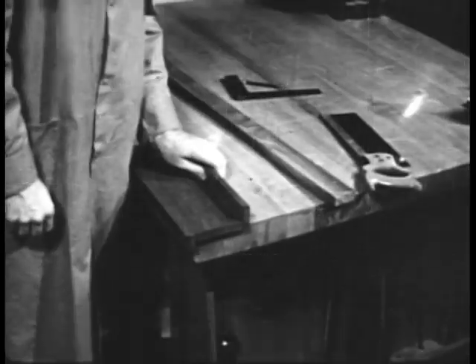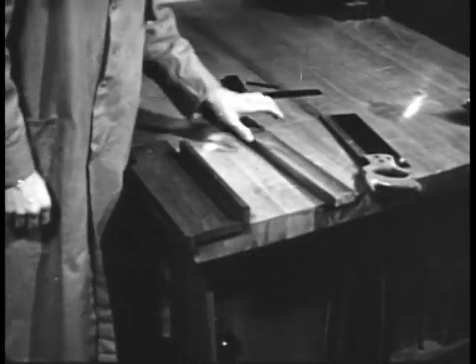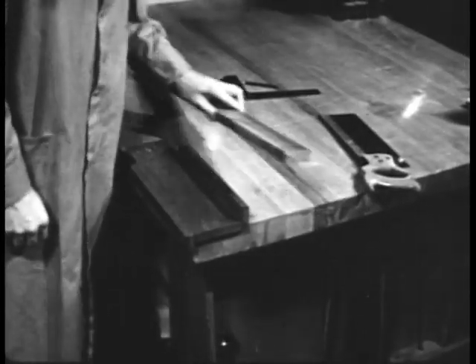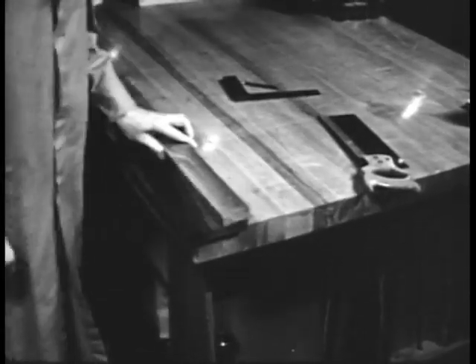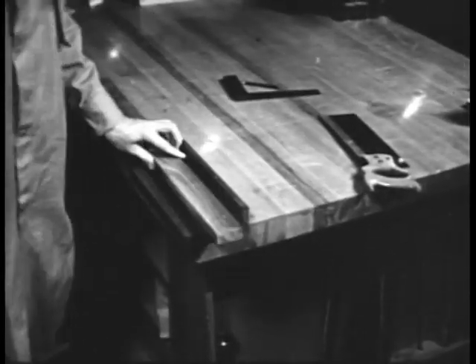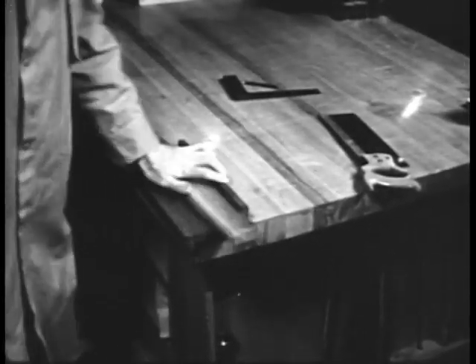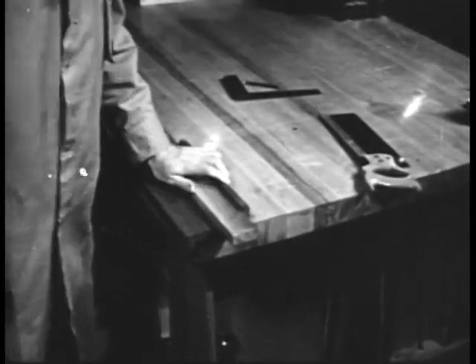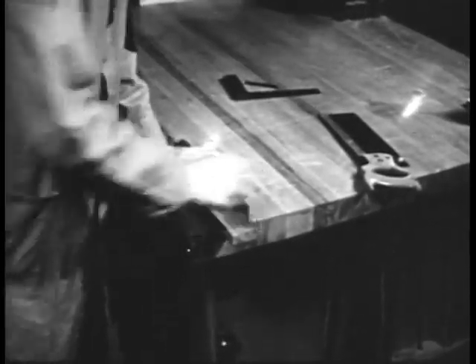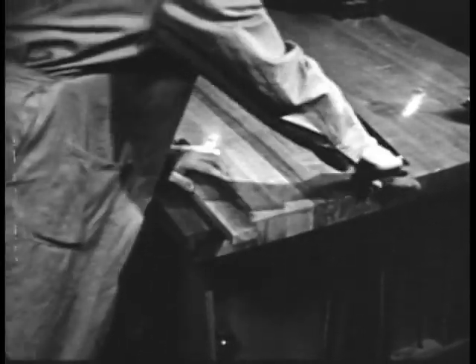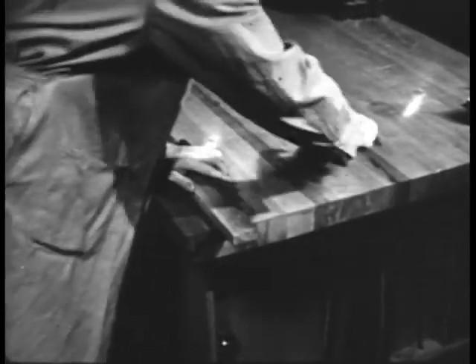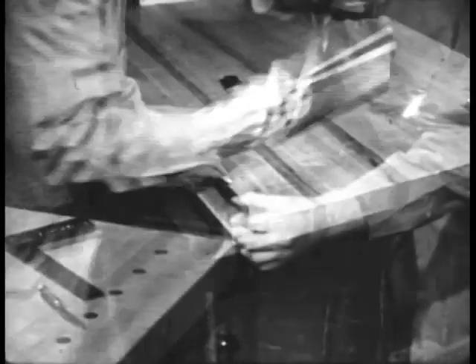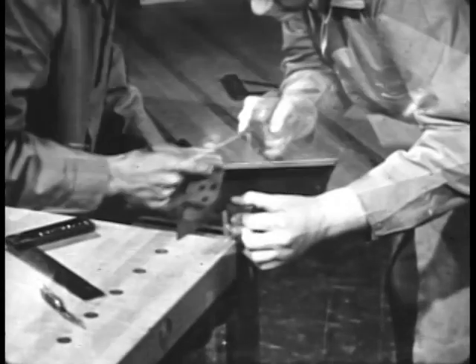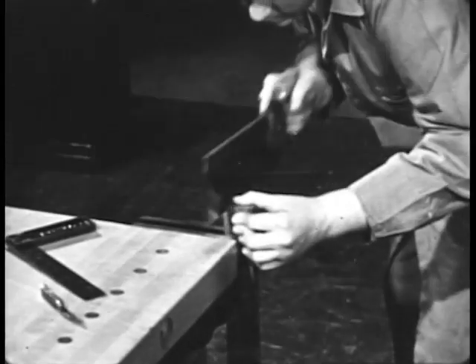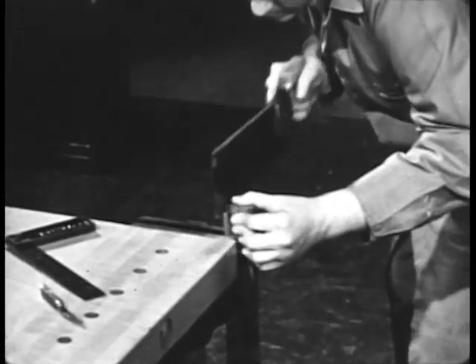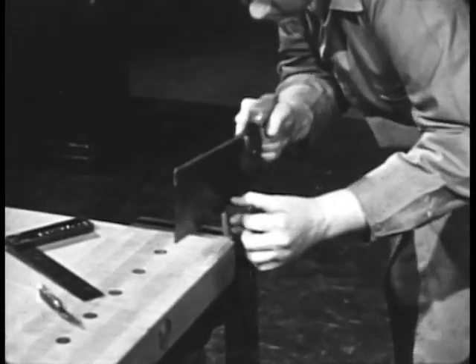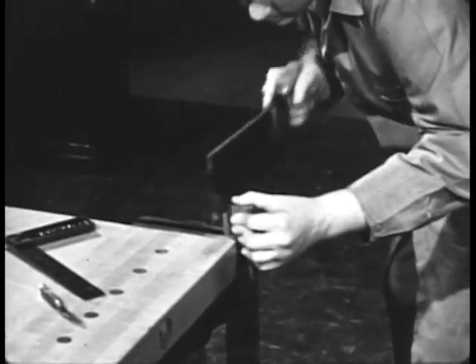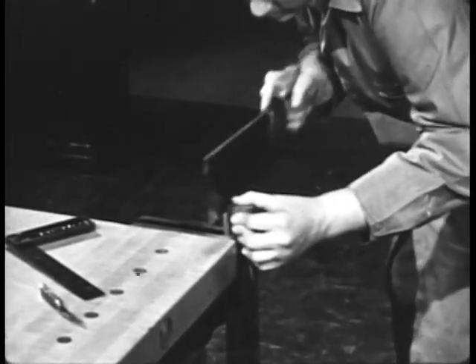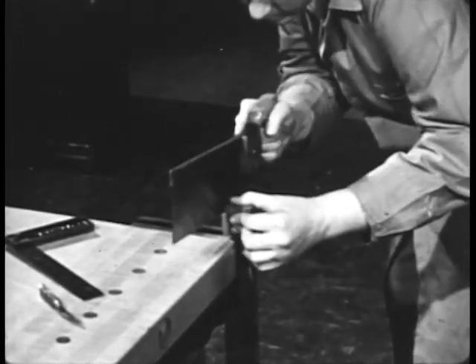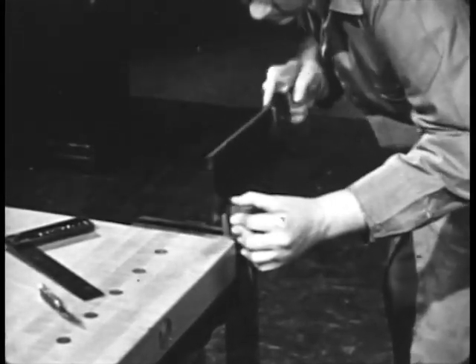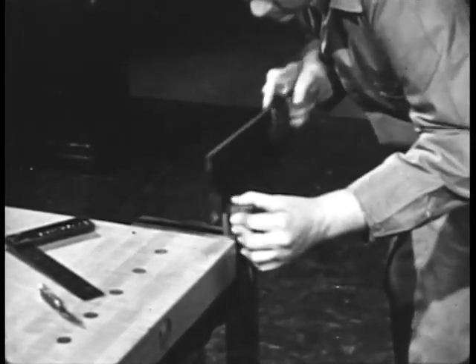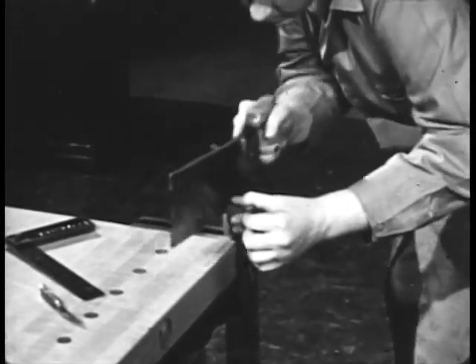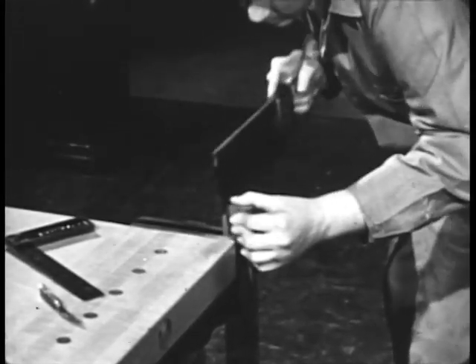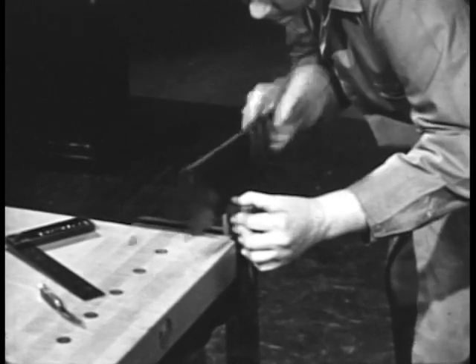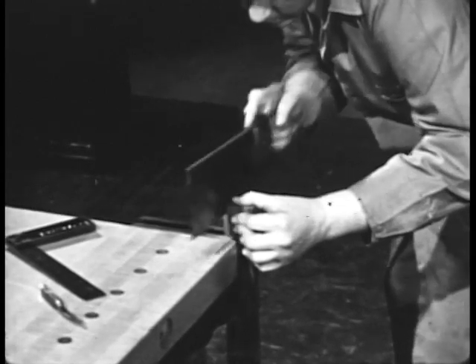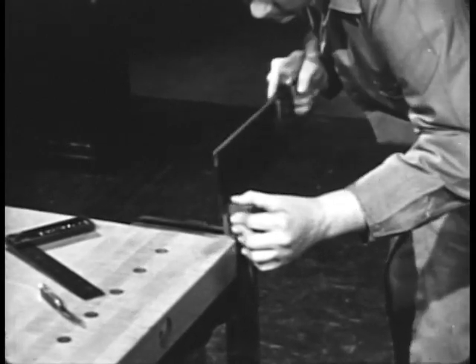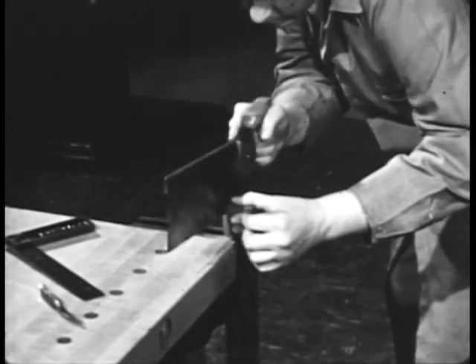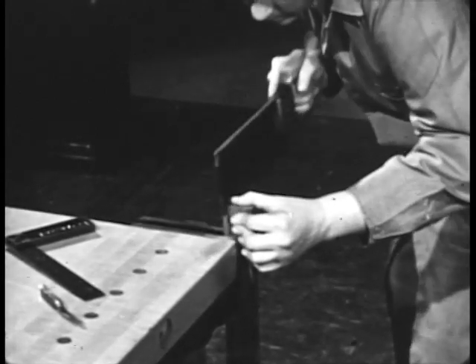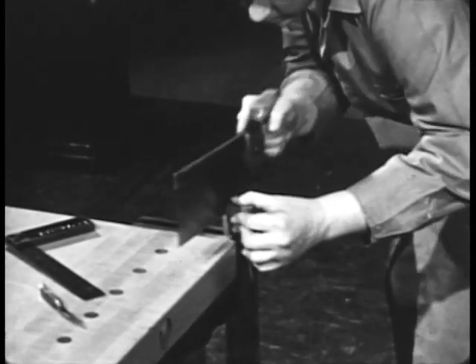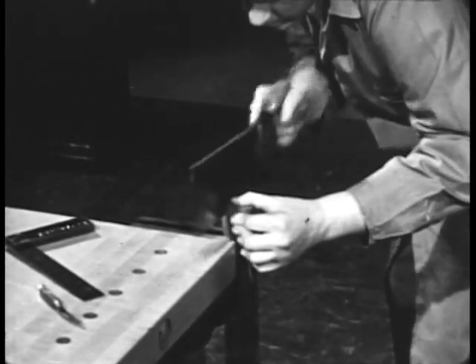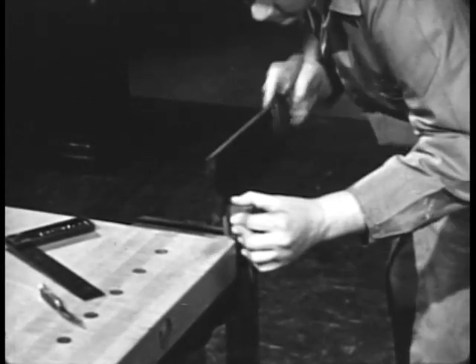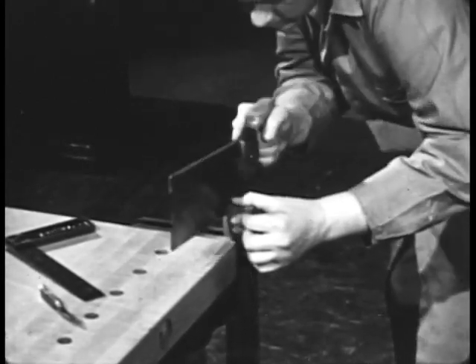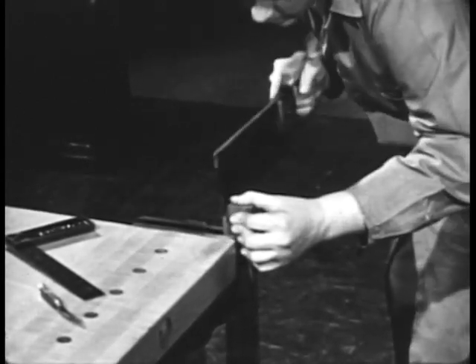A saw is used in cutting the various pieces to size, and in cutting the various joints by which the pieces are joined together. In many ways the final appearance and quality of your project will depend upon your skill with a hand saw.